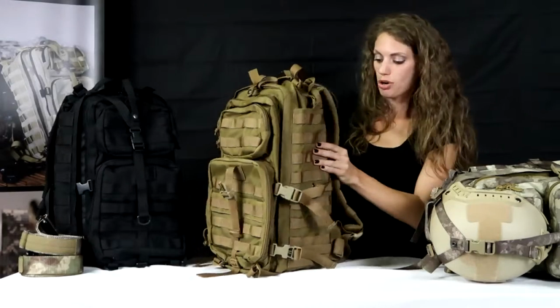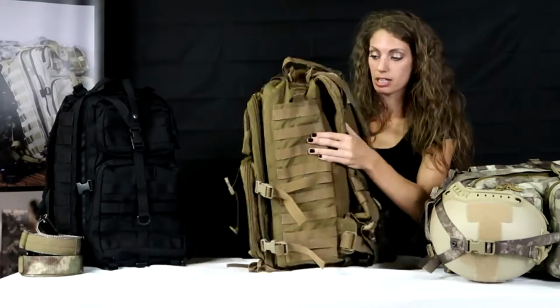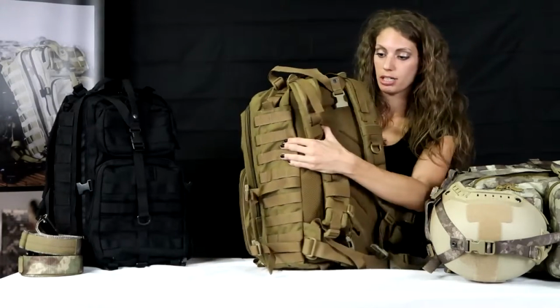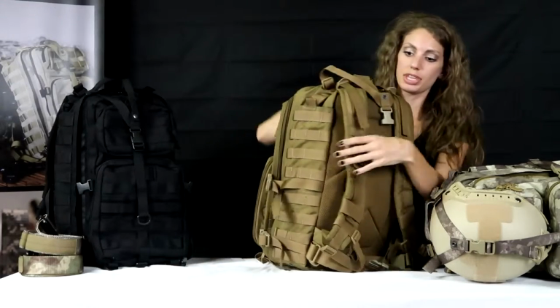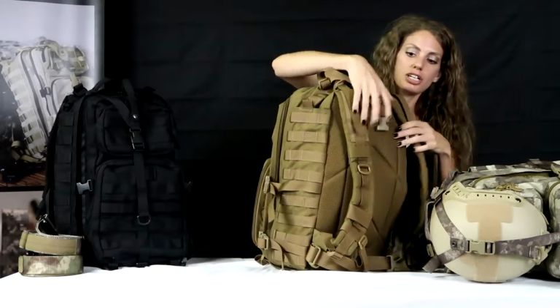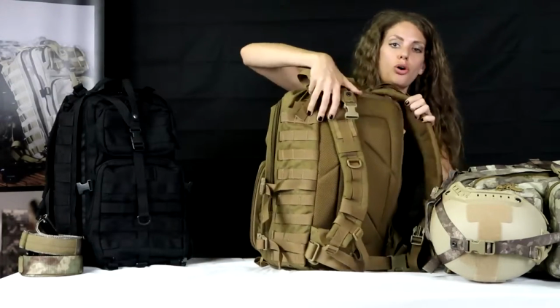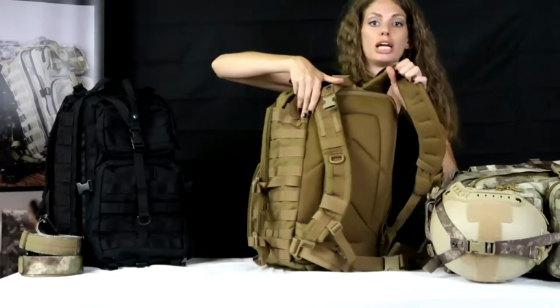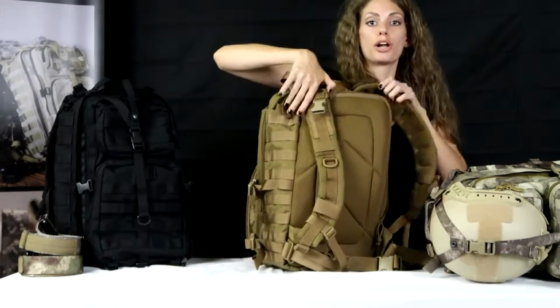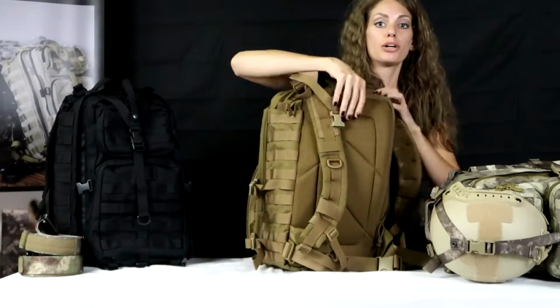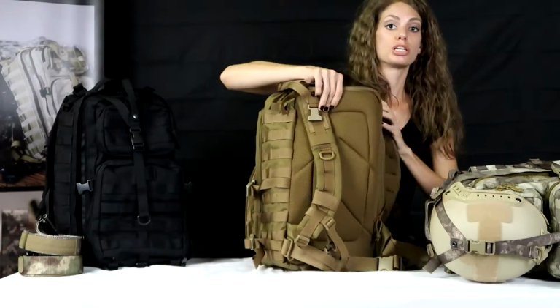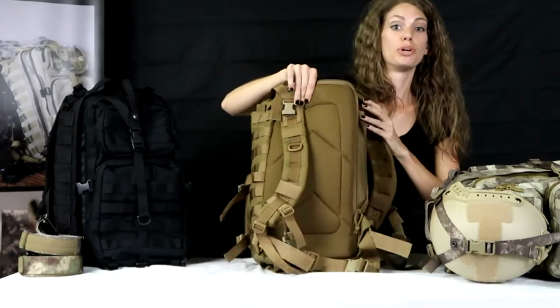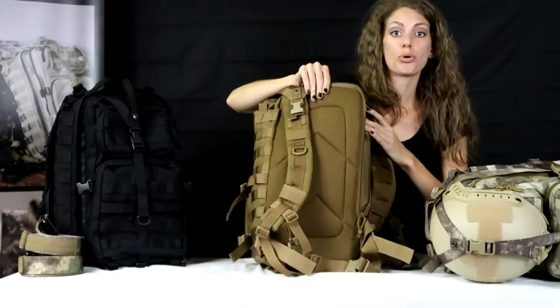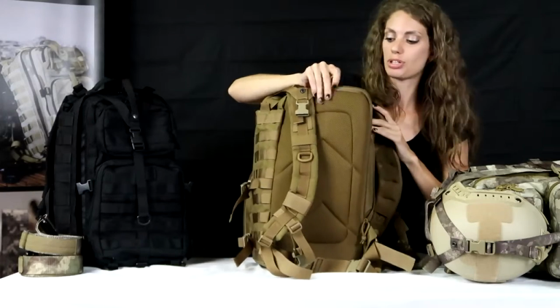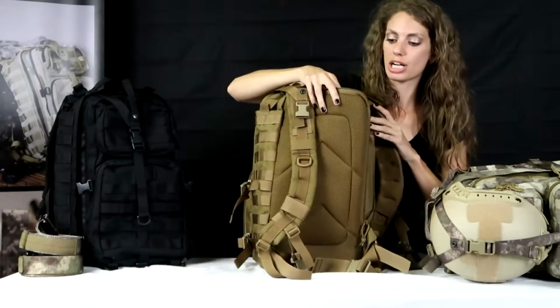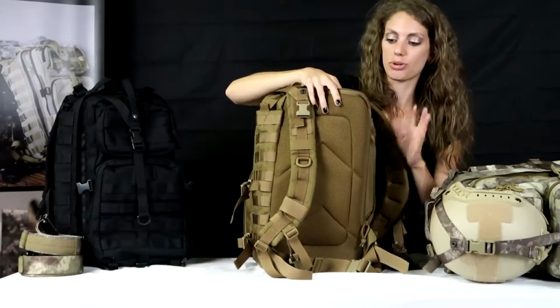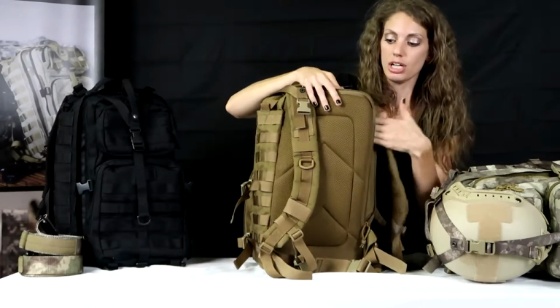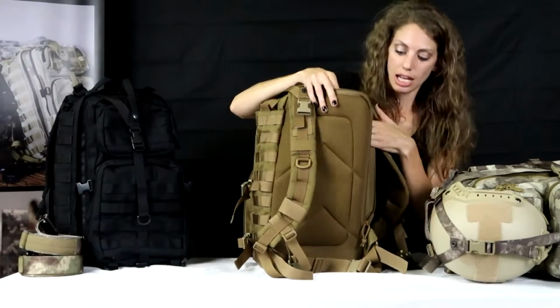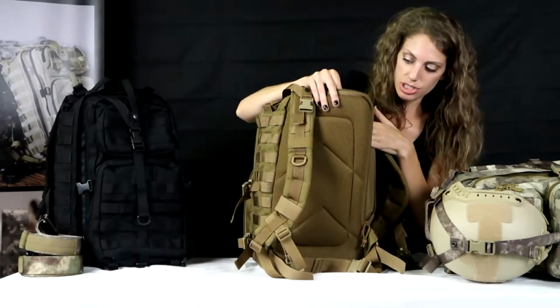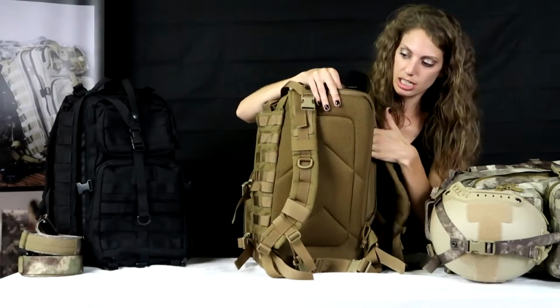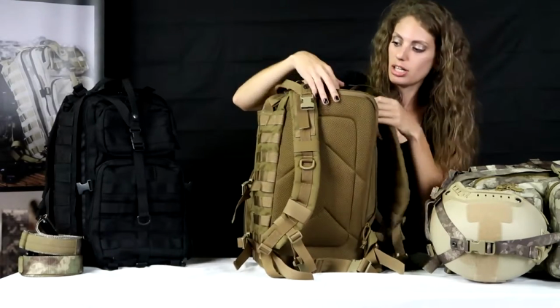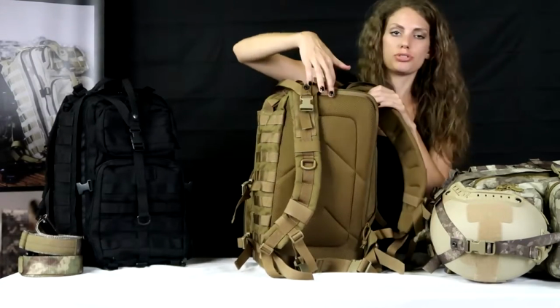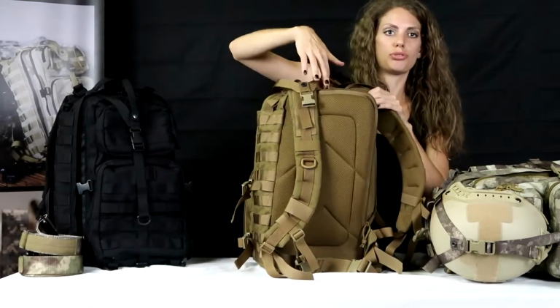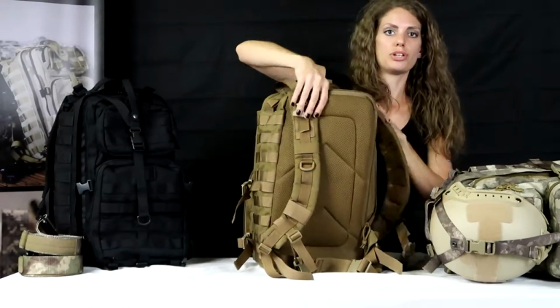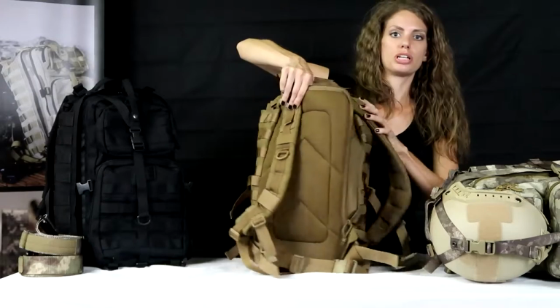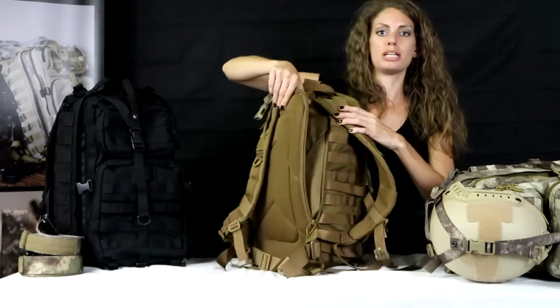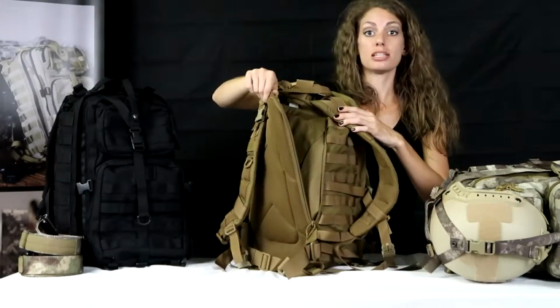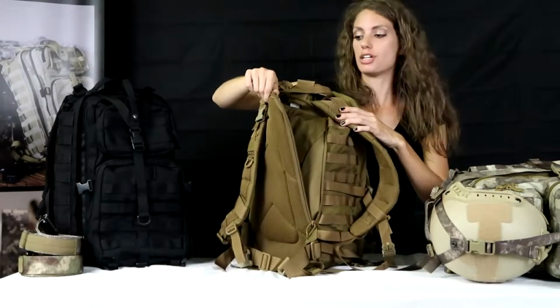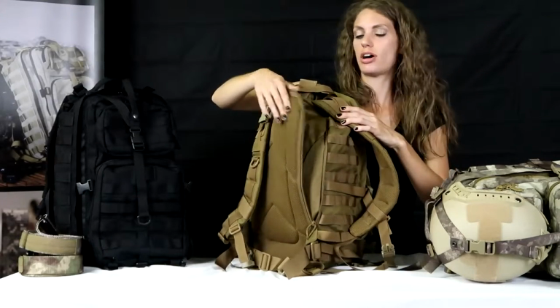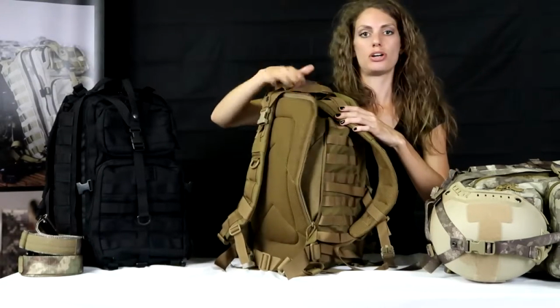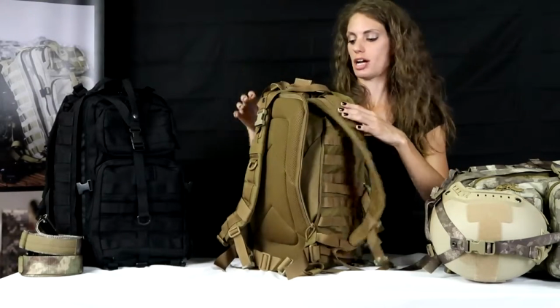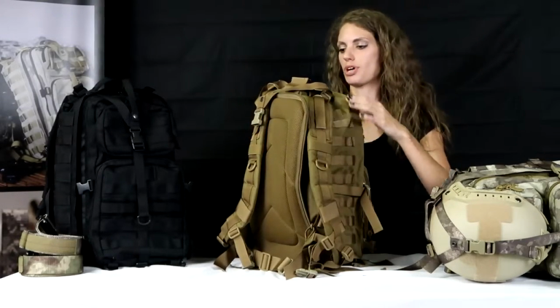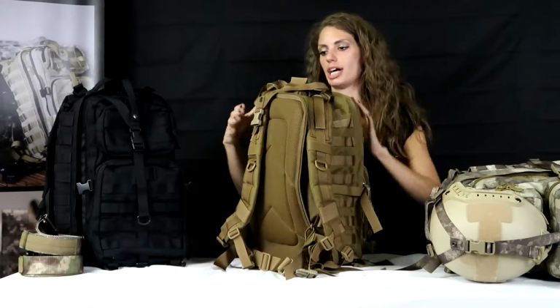Going to the back here, this actually holds a water bladder, which is going to be really important for when you're going outdoors. It goes inside here and goes all the way through to the front, so you can stay nice and hydrated all day long and not have to worry about that.